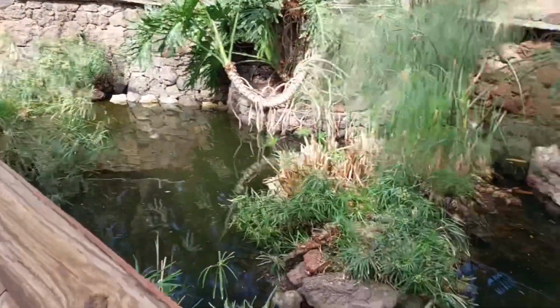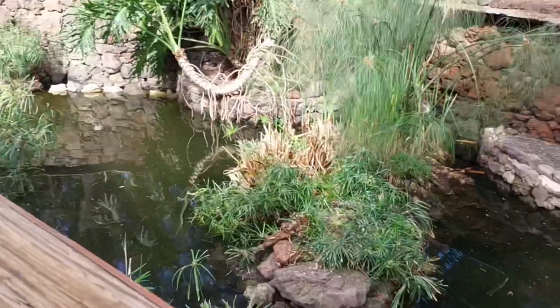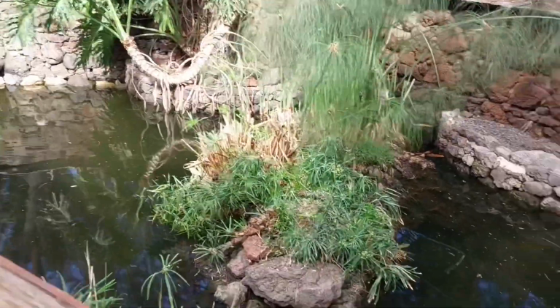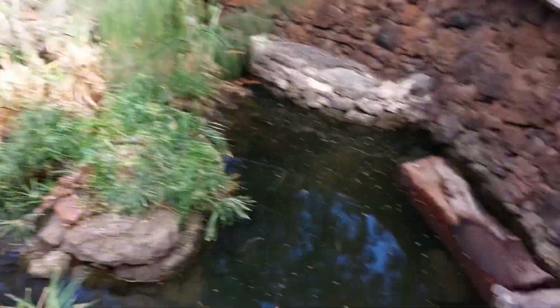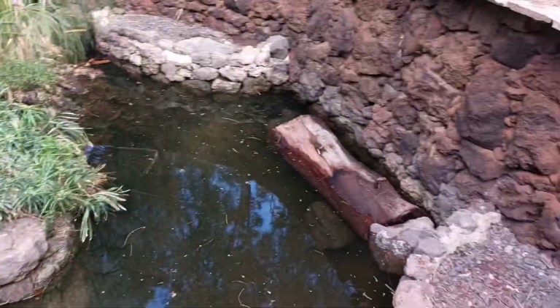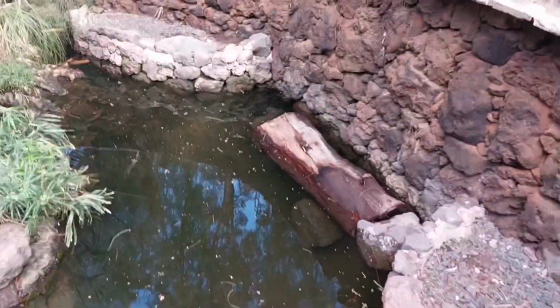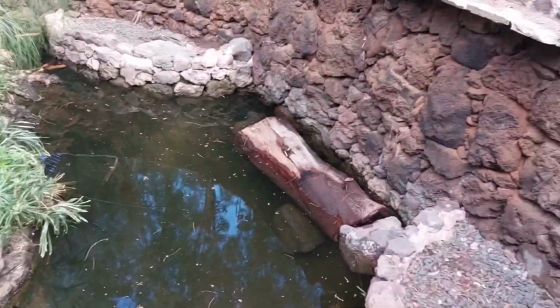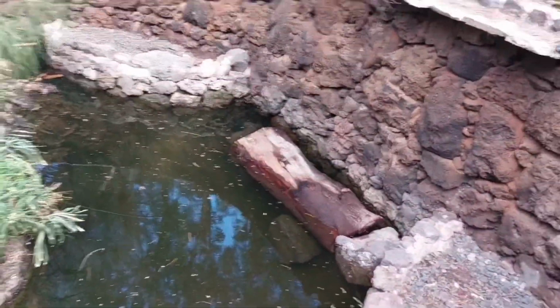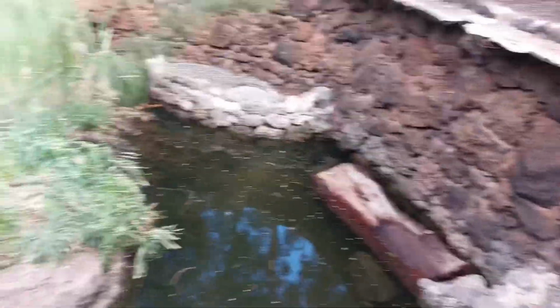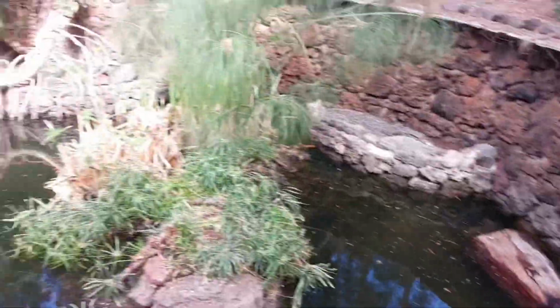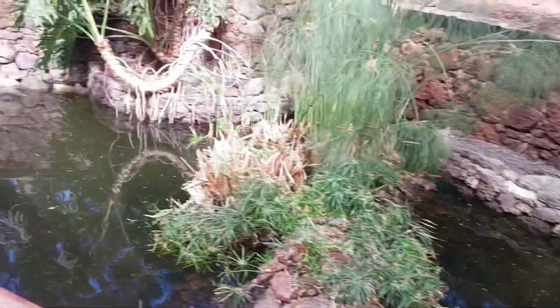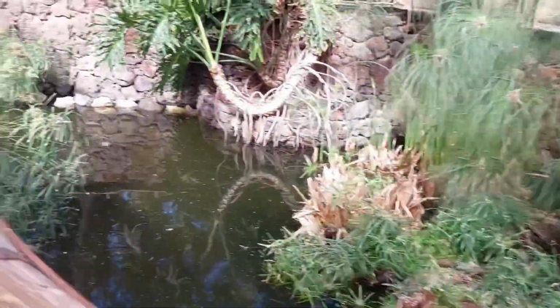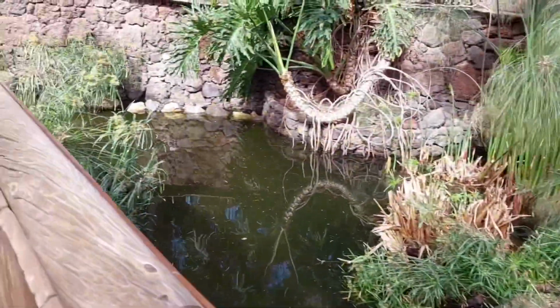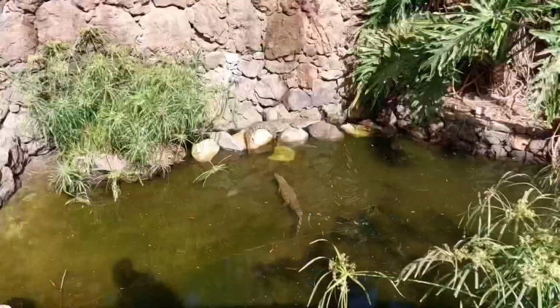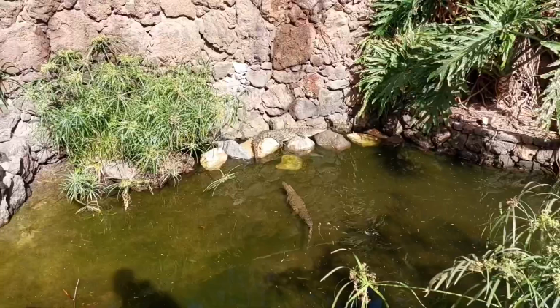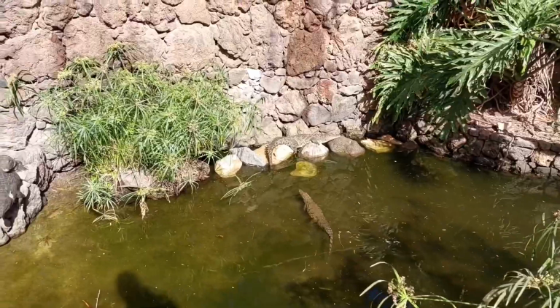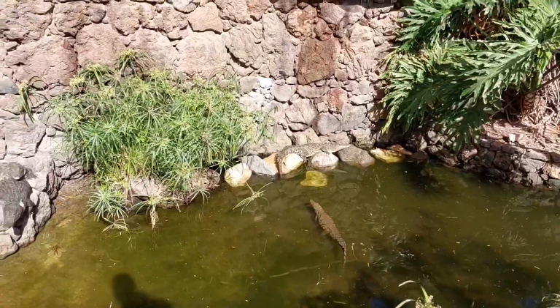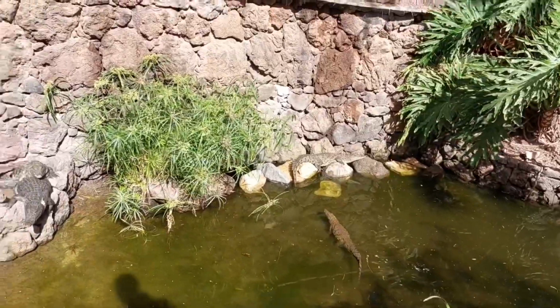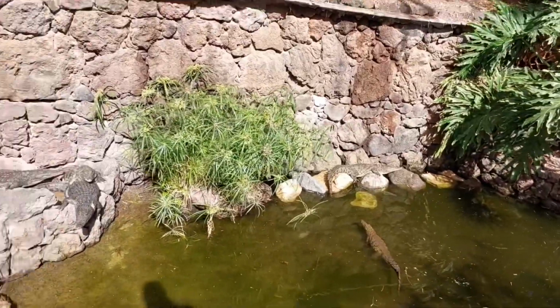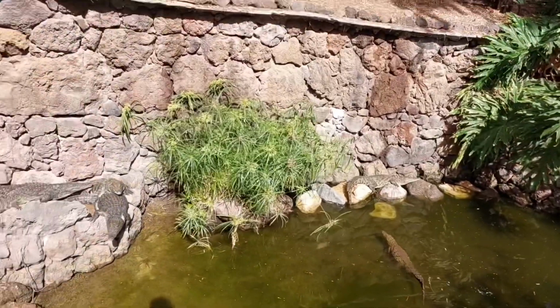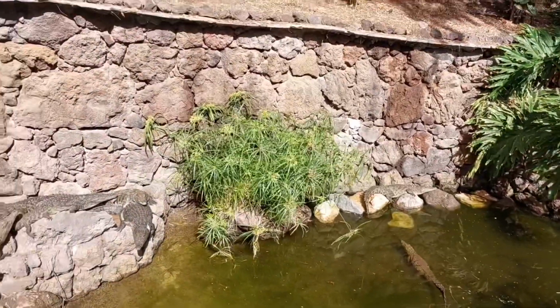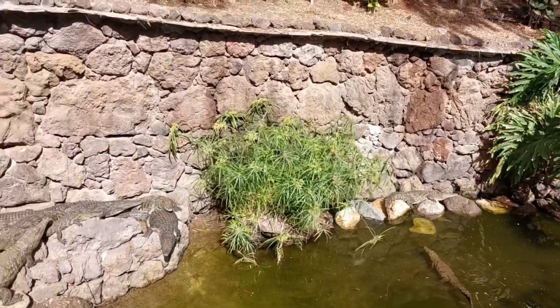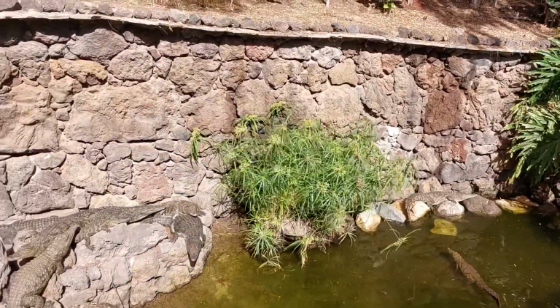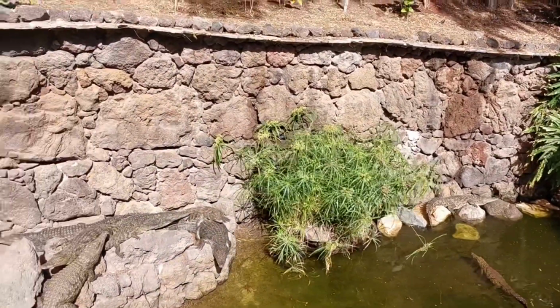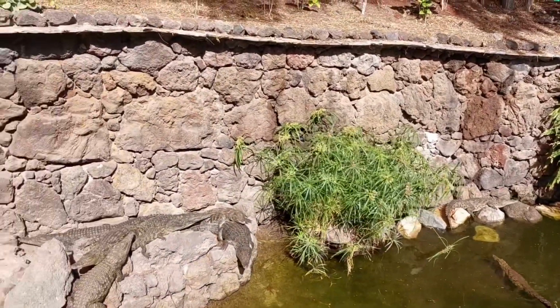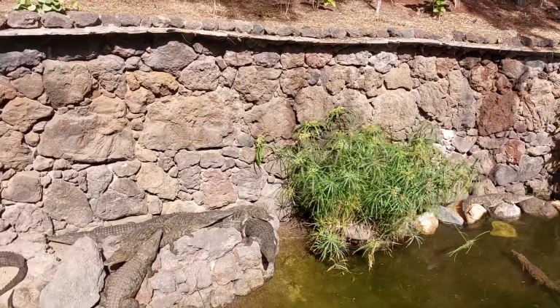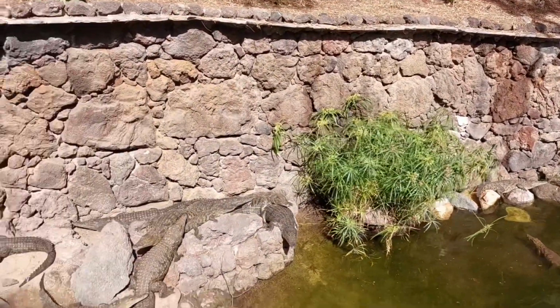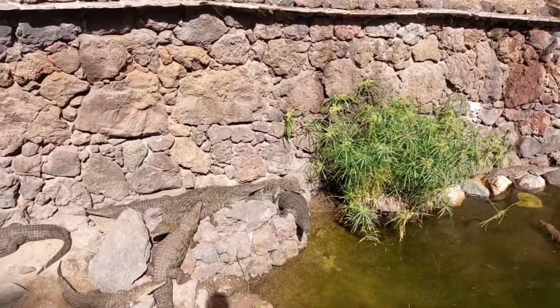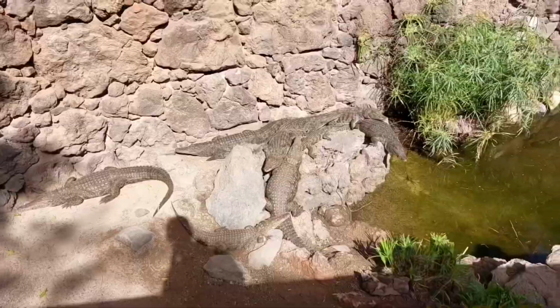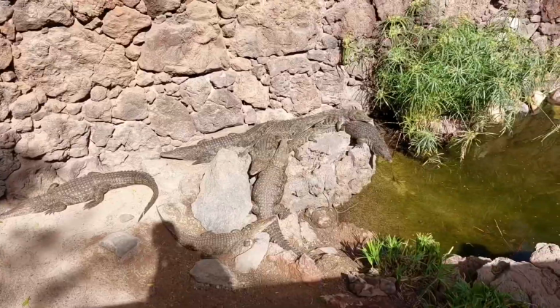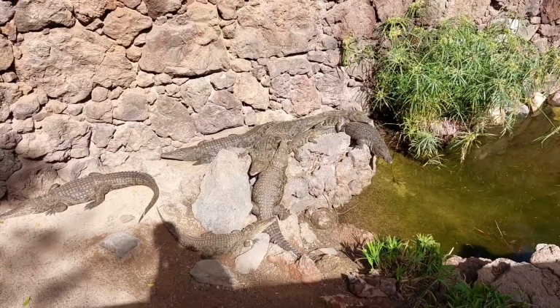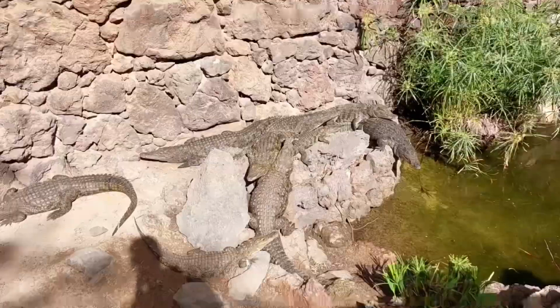There it is — oh no, that's just a normal log. Funny. I must say though, I don't think I've ever seen this many small crocodiles together. There's so many of them!